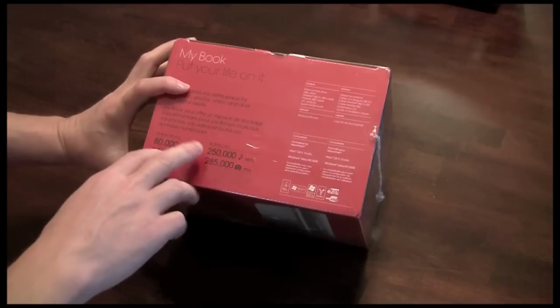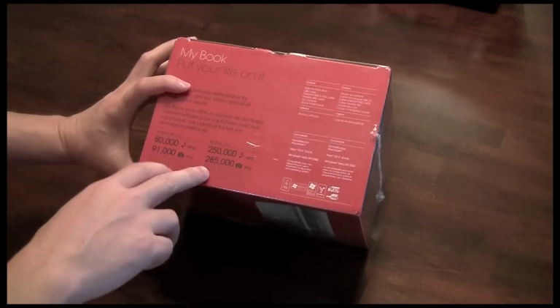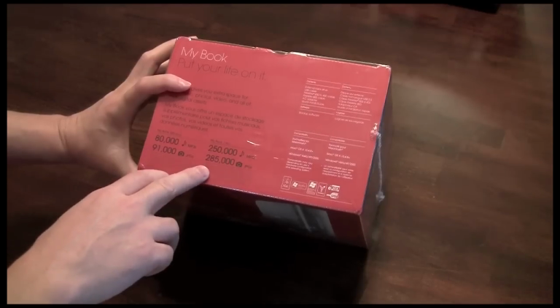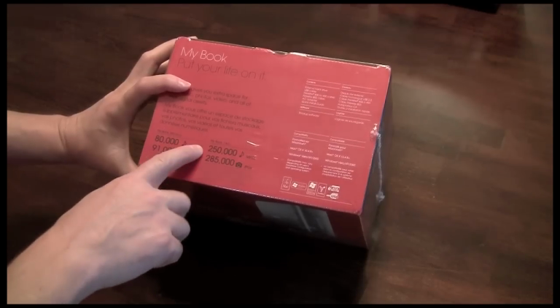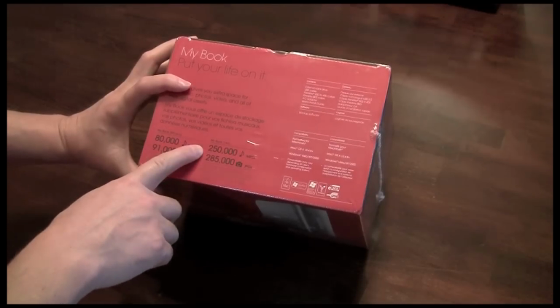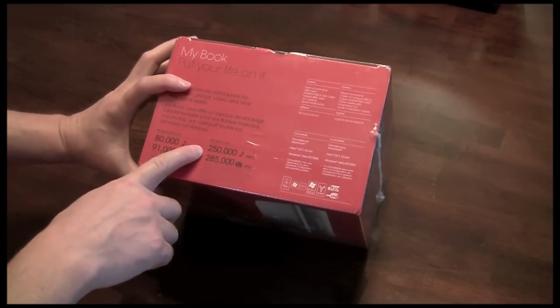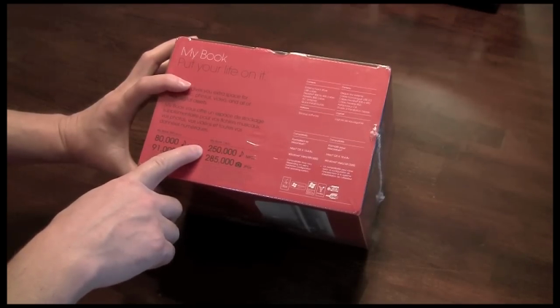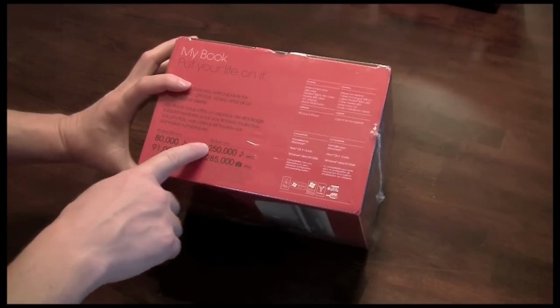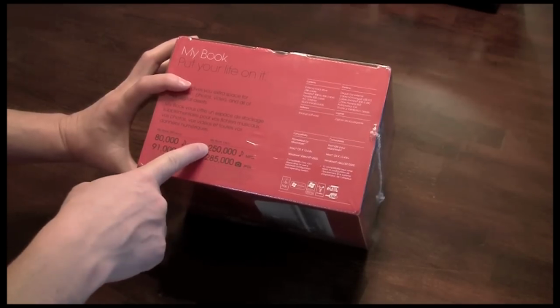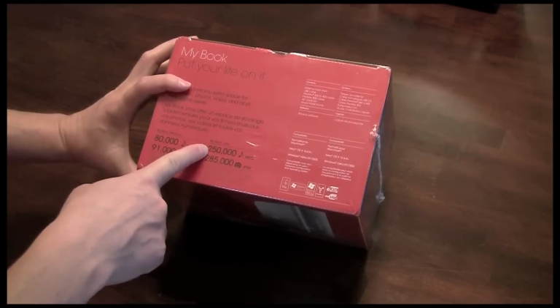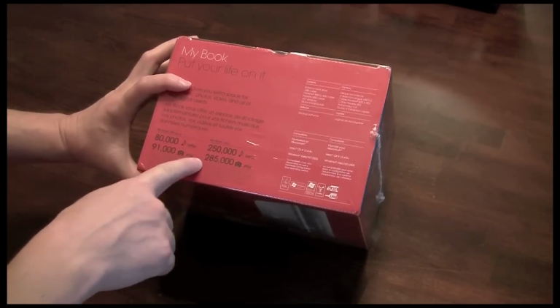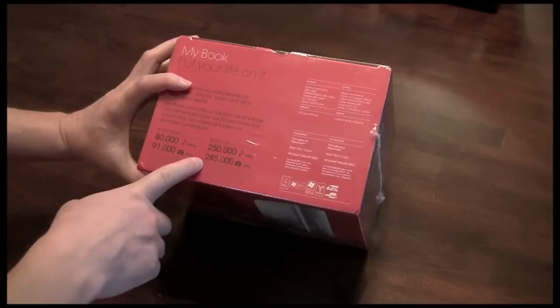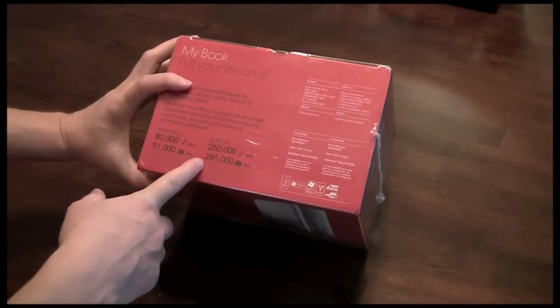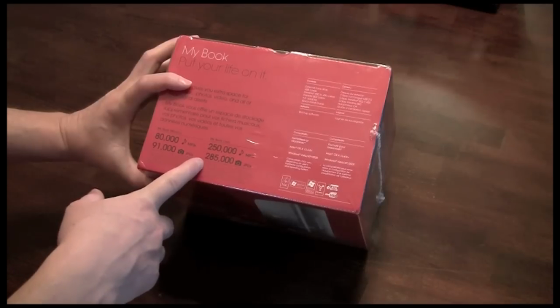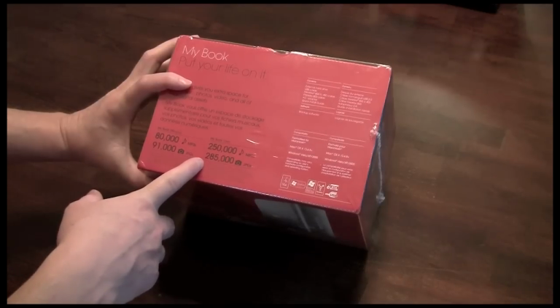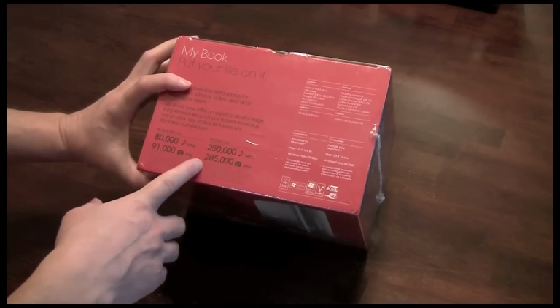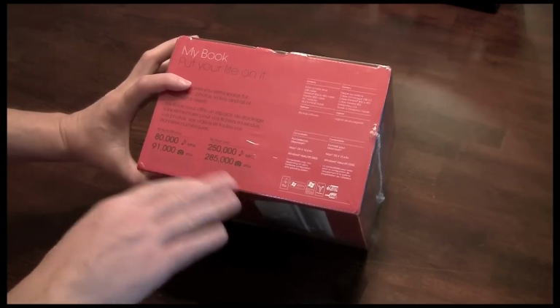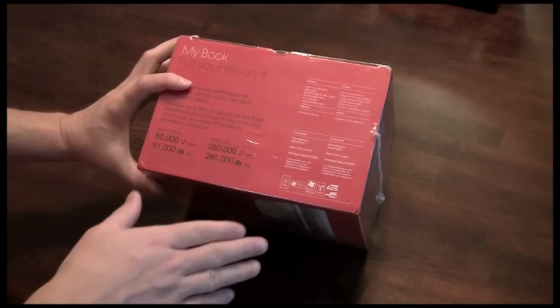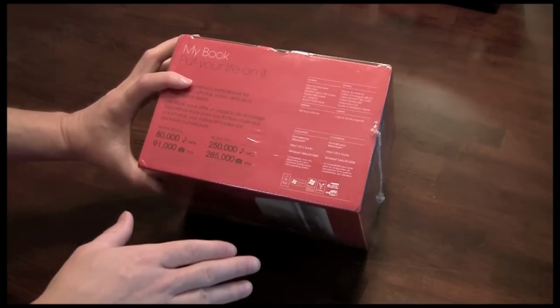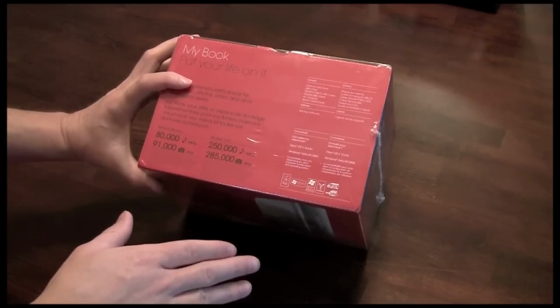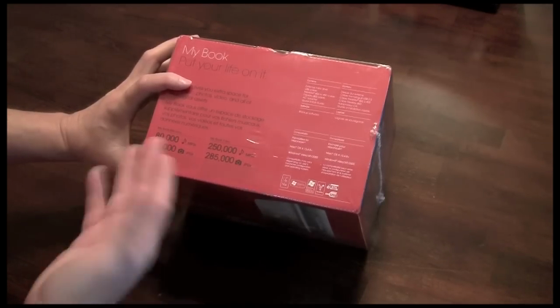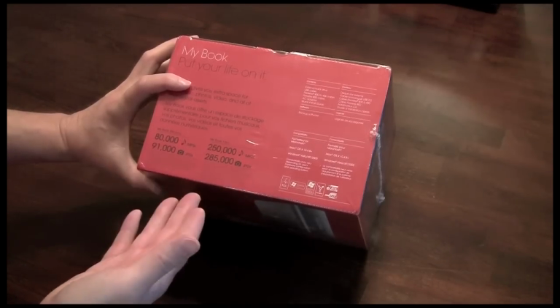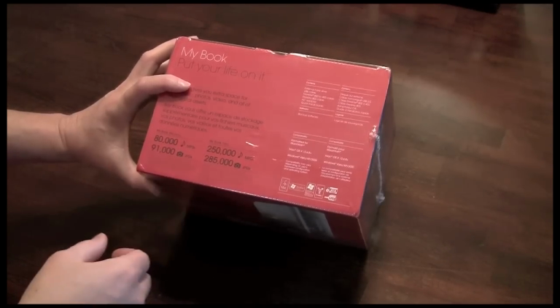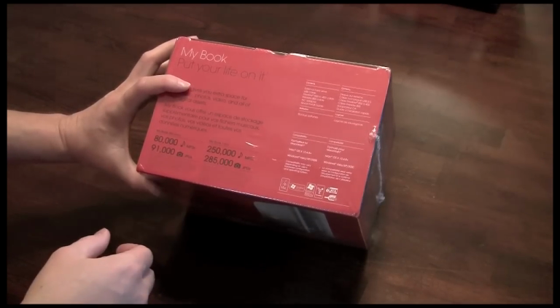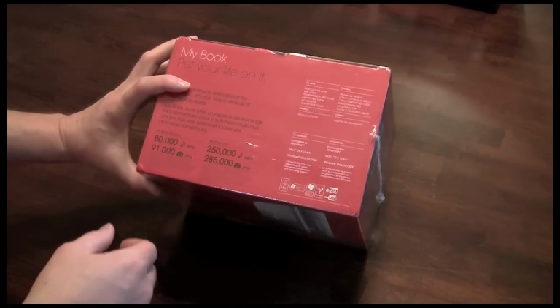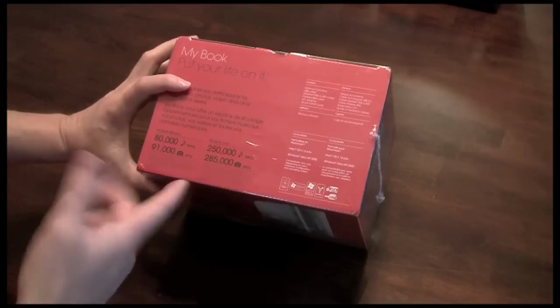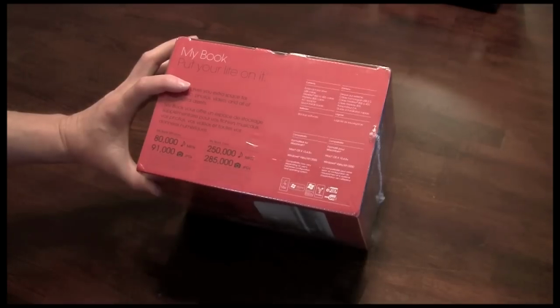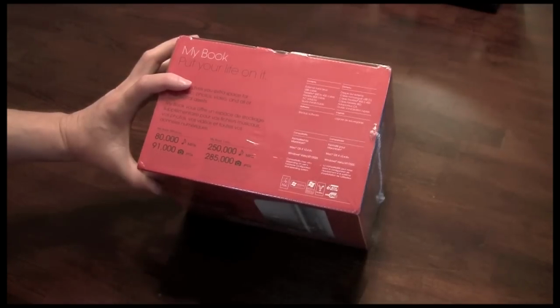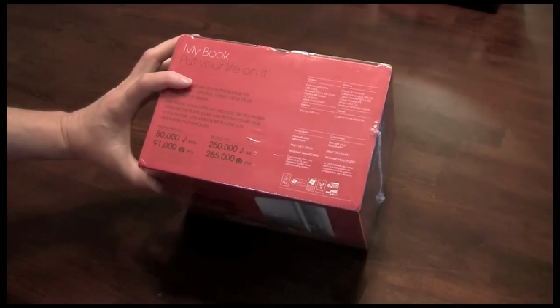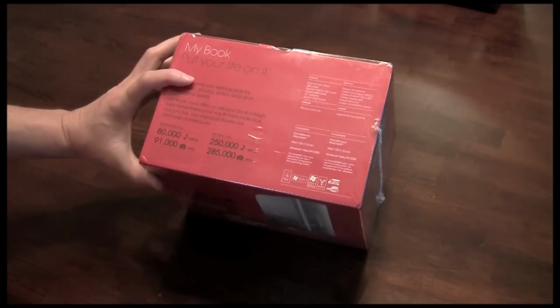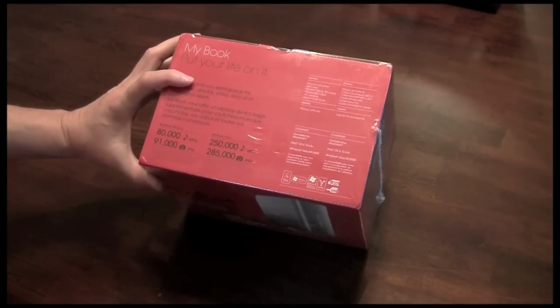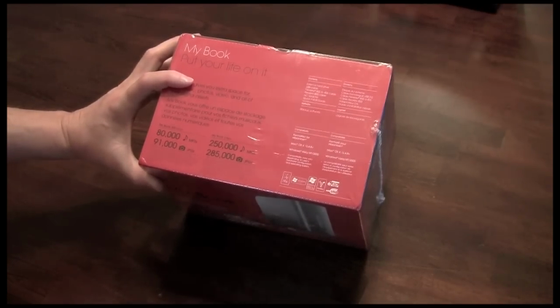As you can see on the top here, it has its claims of roughly 250,000 songs or 285,000 JPEGs. Of course, this is completely dependent on the size of the photos that you may be storing on there as well as the size of the MP3s or audio that you may be storing.